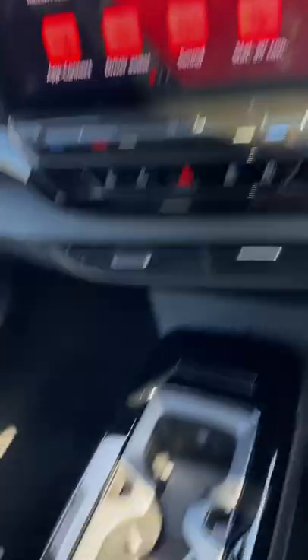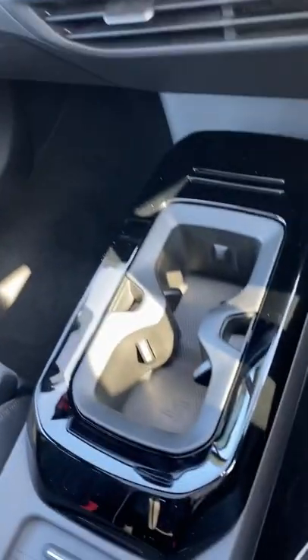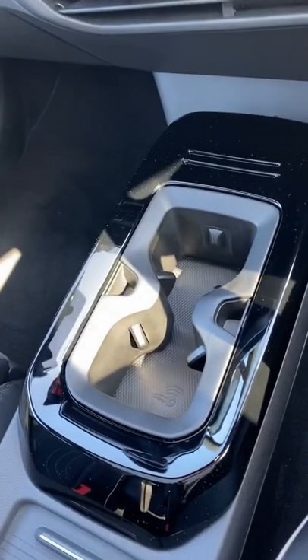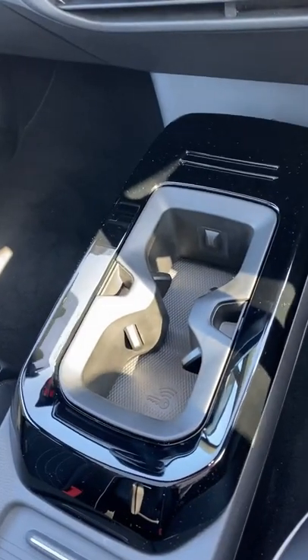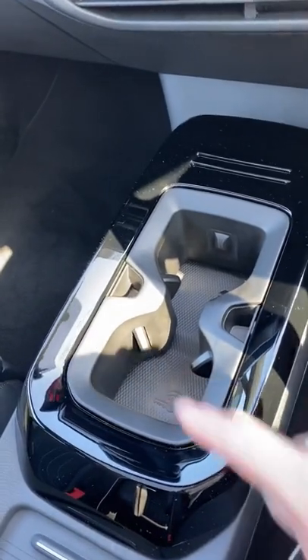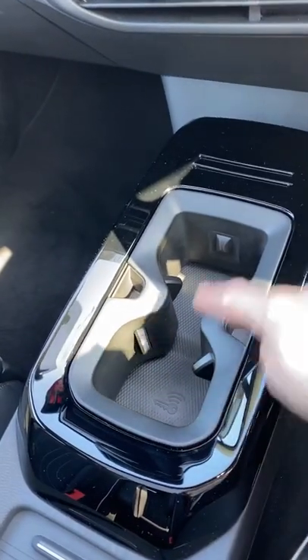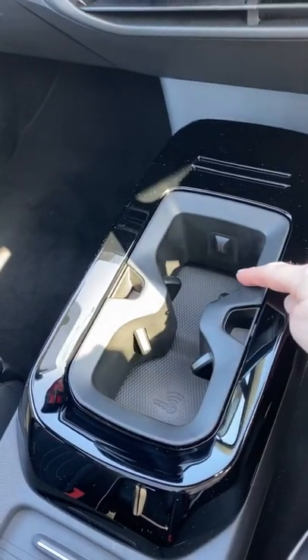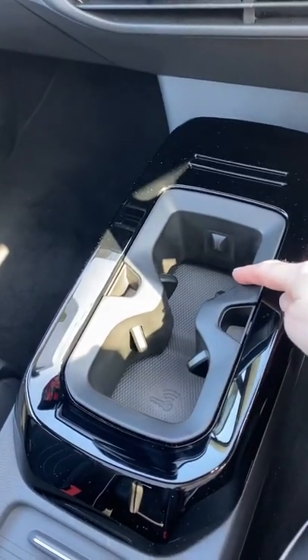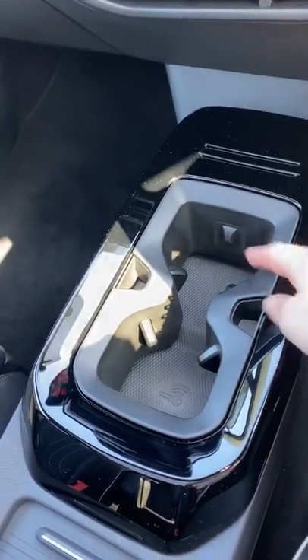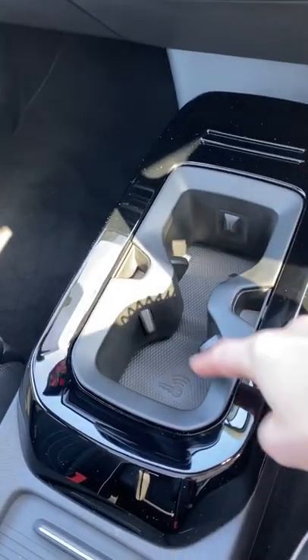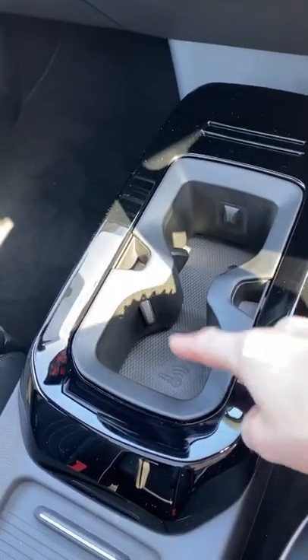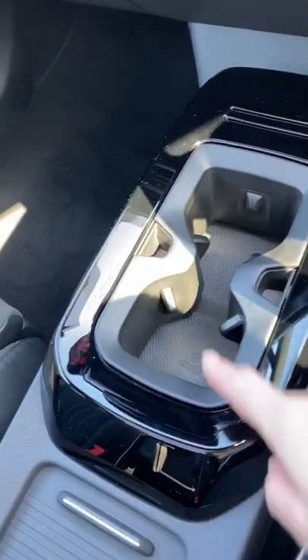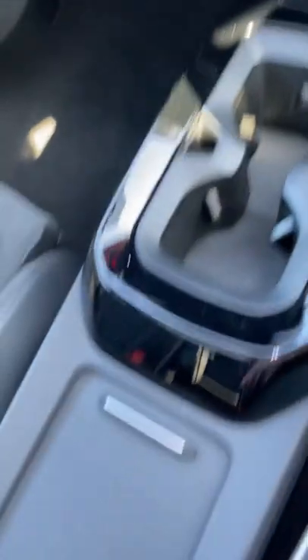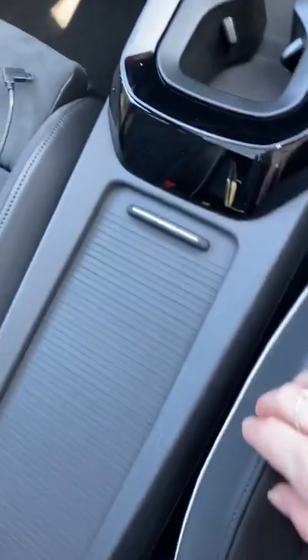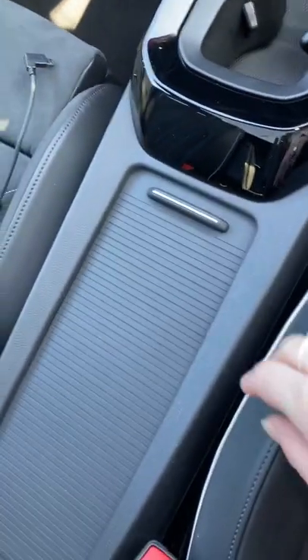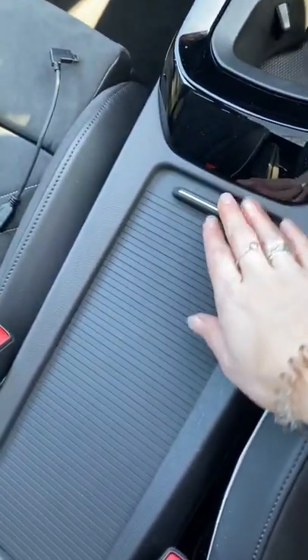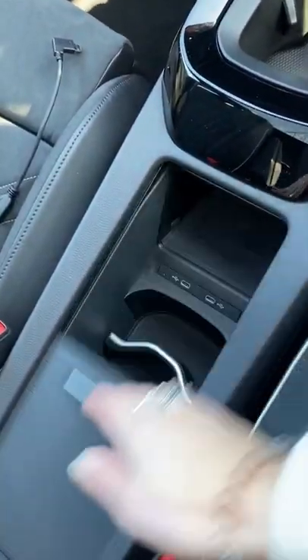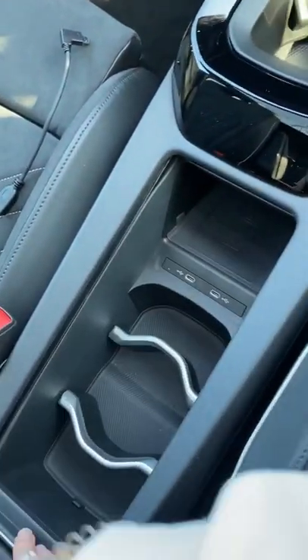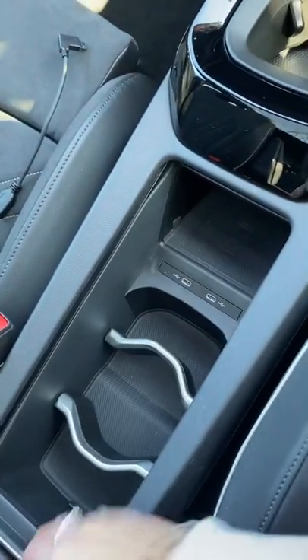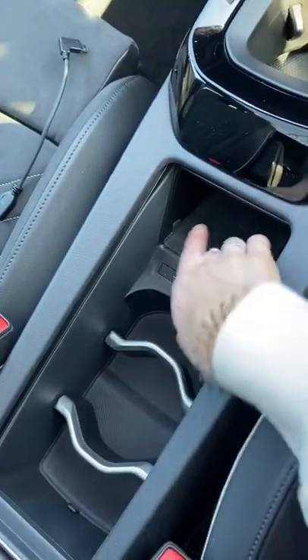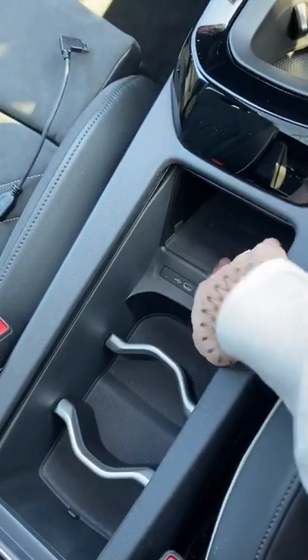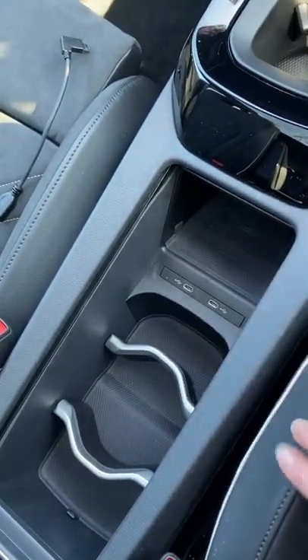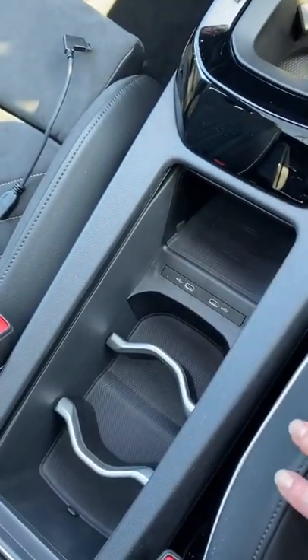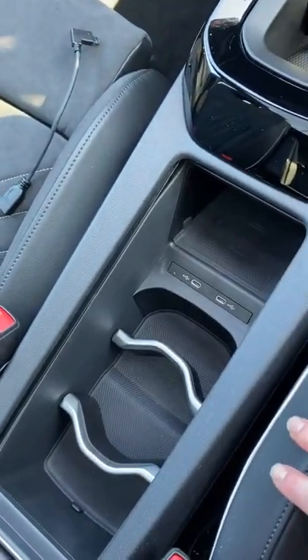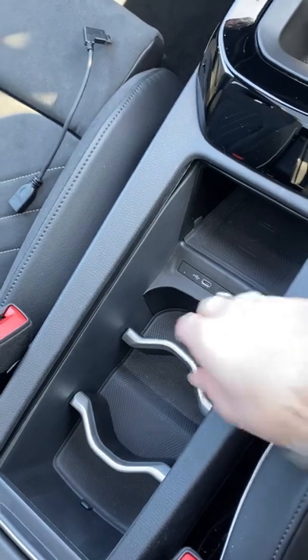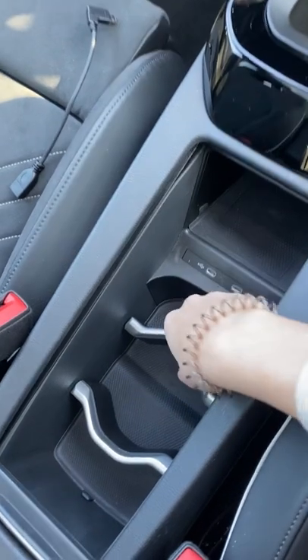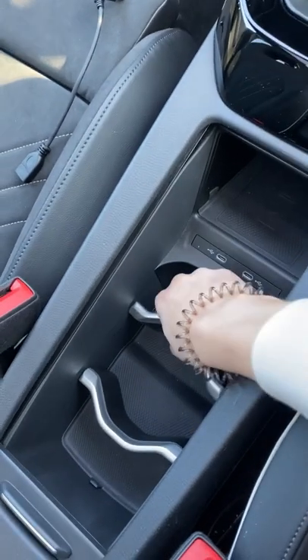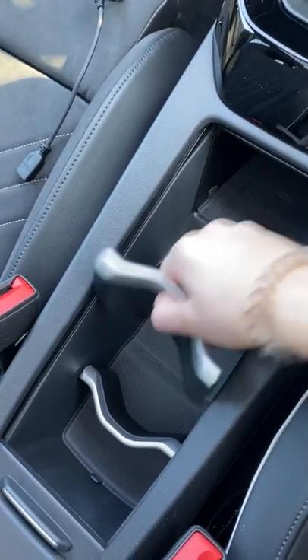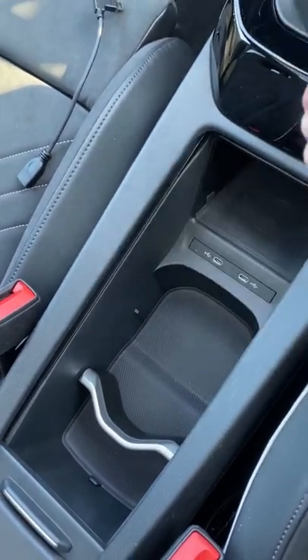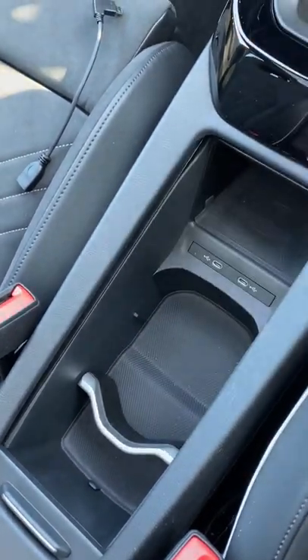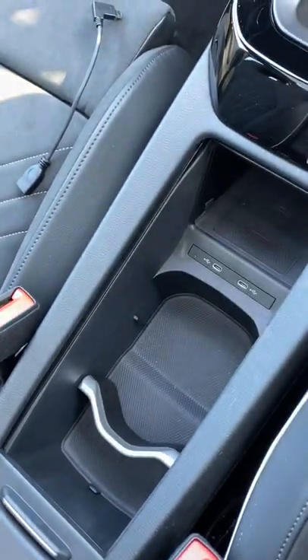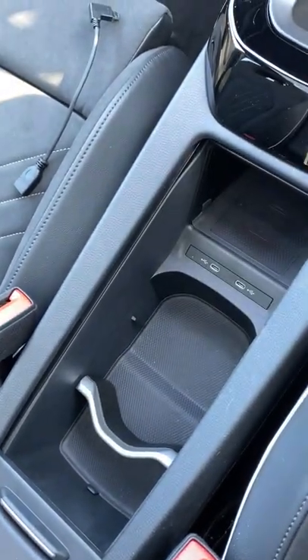Inside the cabin there's plenty of storage. You've got a couple of cup holders here as well as a place to put your key. You've also got this bin right here — open it up and you can do wireless charging for your phone, and you can also change these brackets out to change up the space.